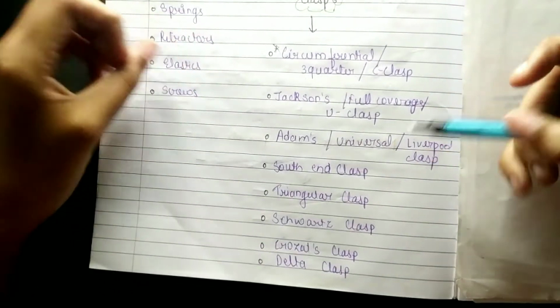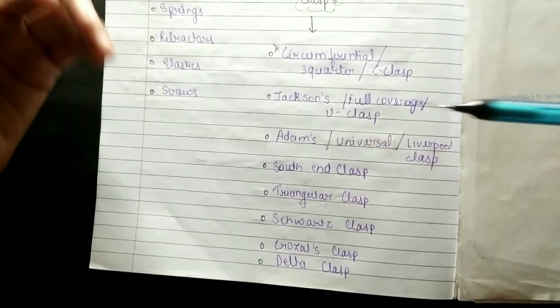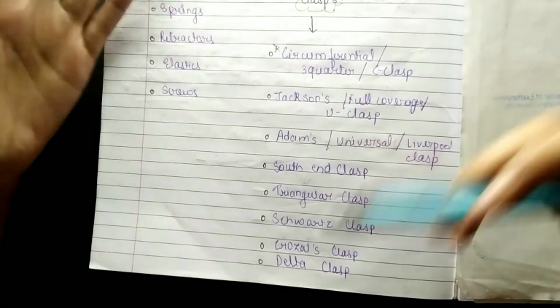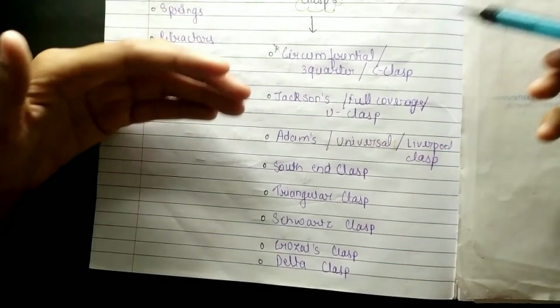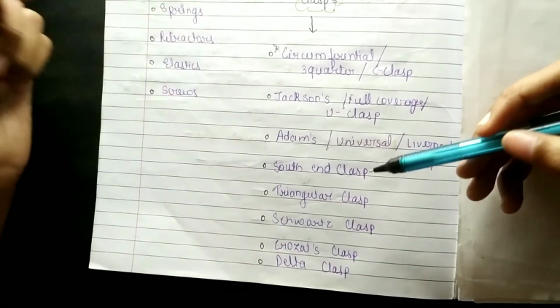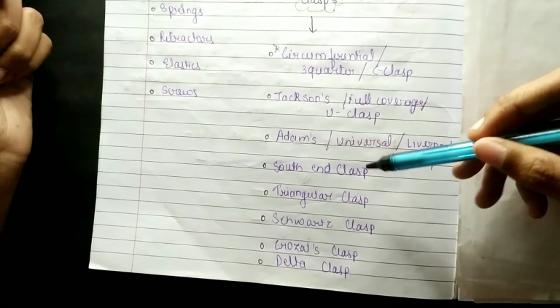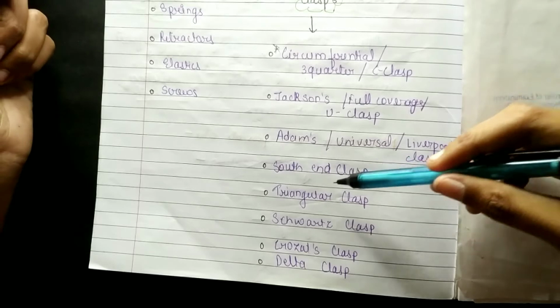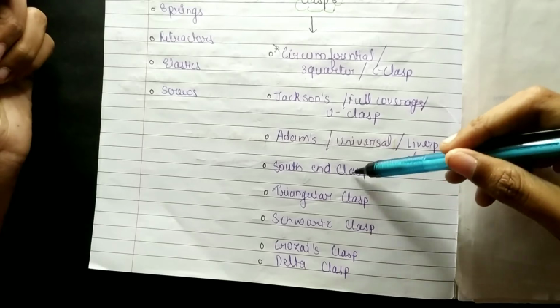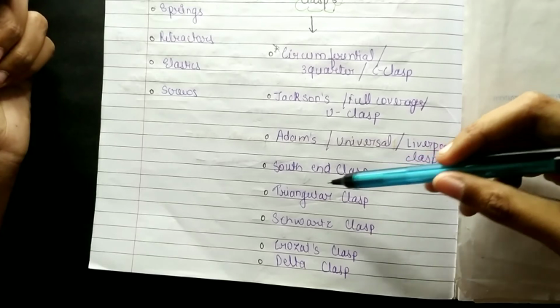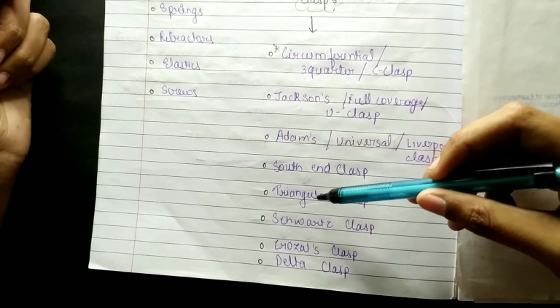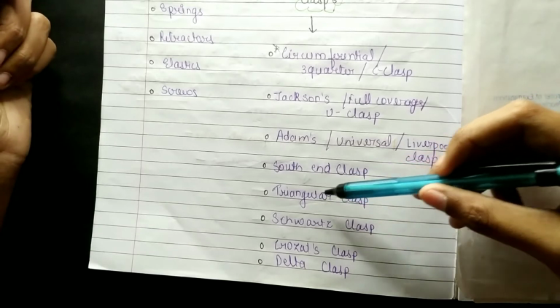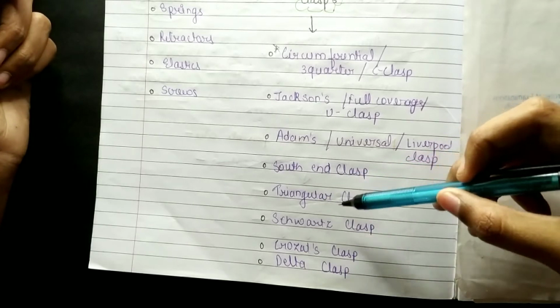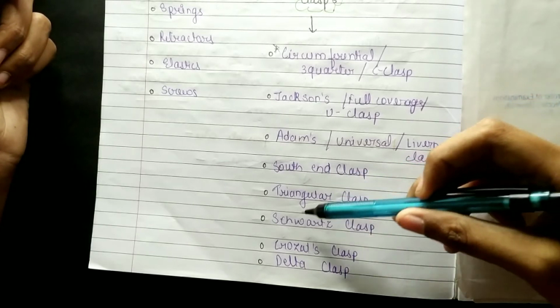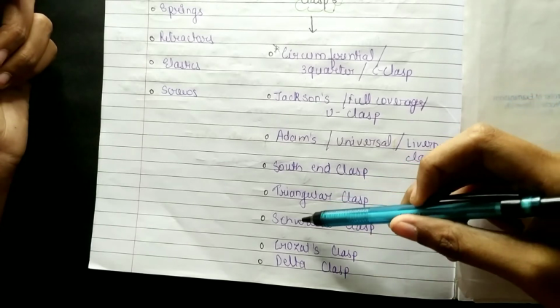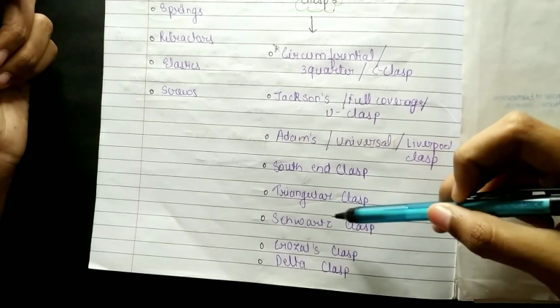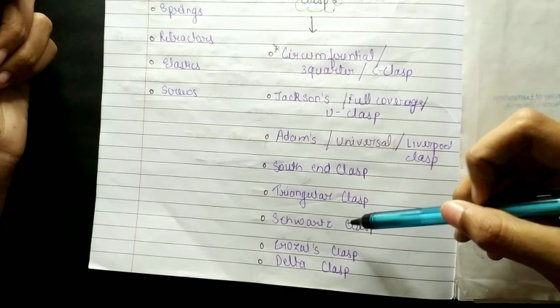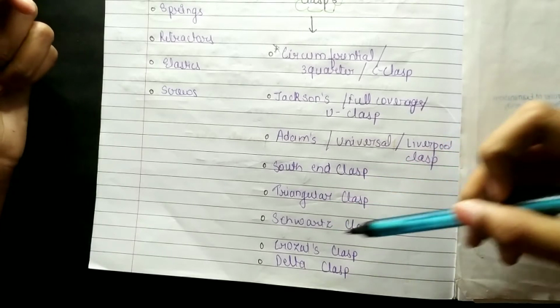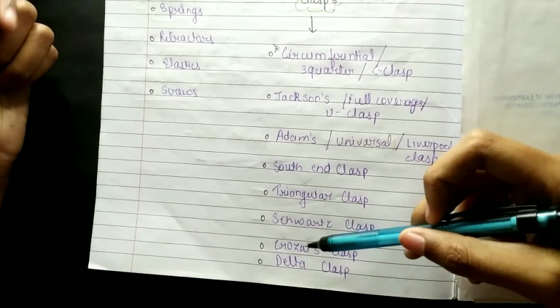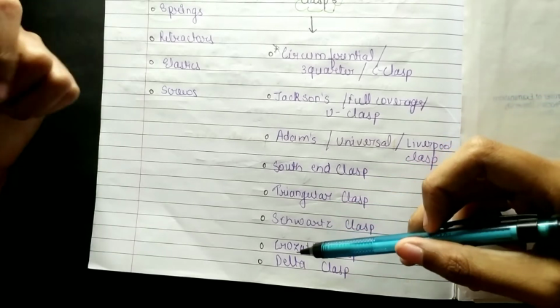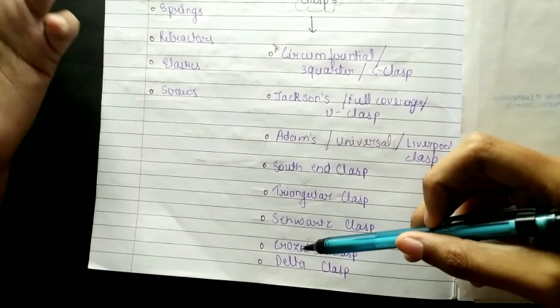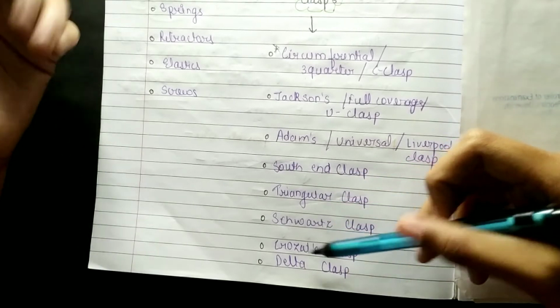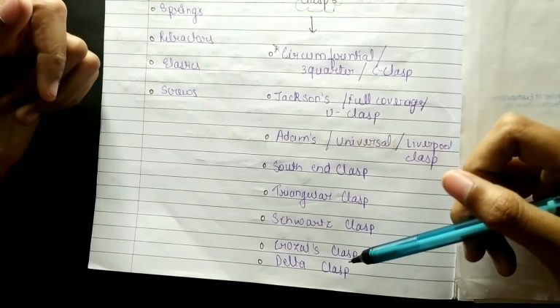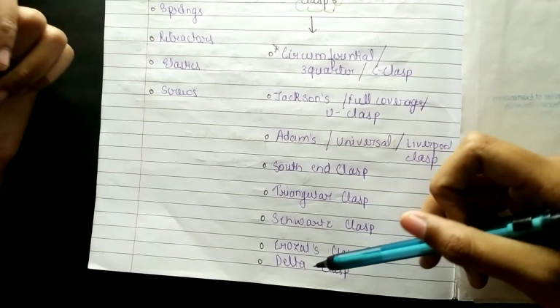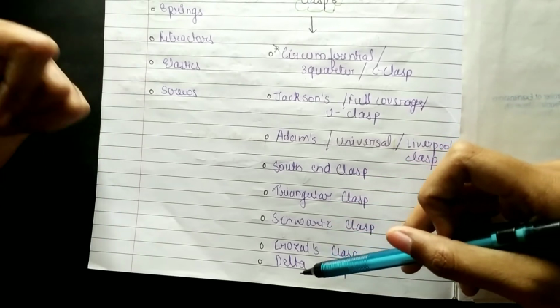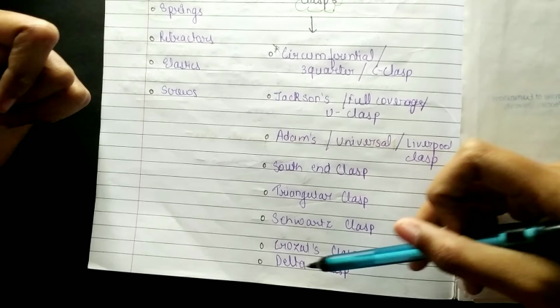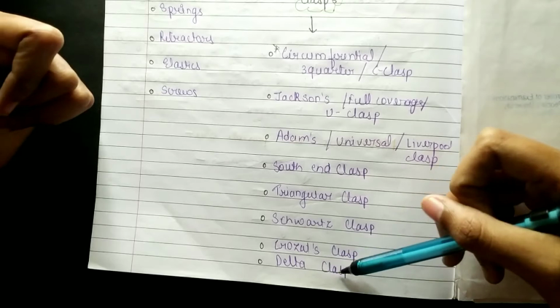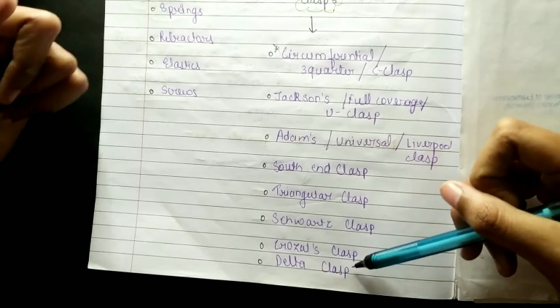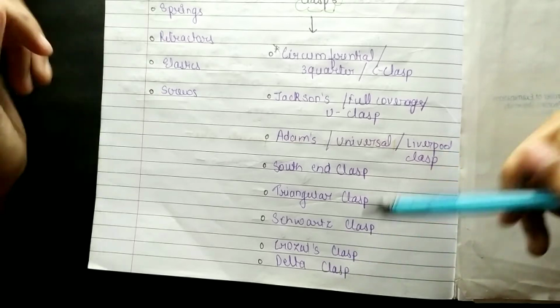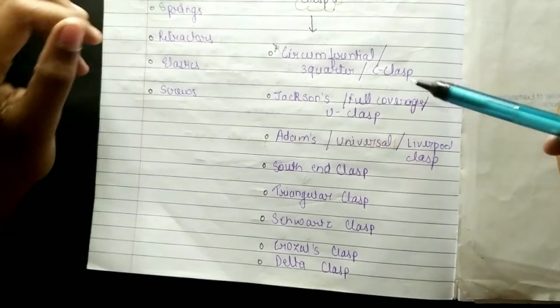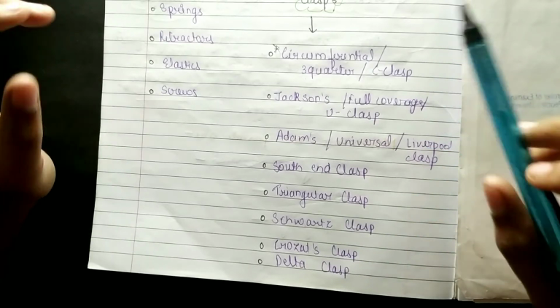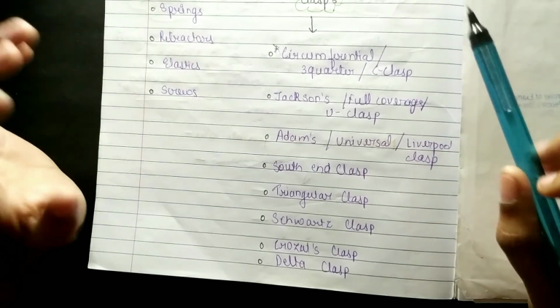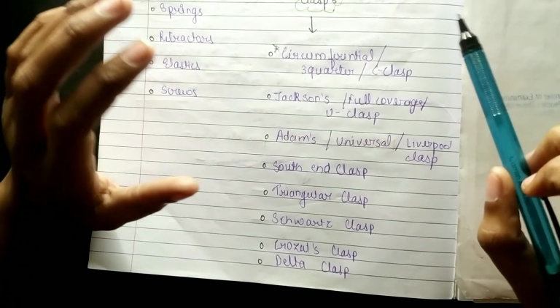Then others: if we see south end clasp, triangular clasp, swords clasp, croissettes clasp, and delta clasp, and base plate.